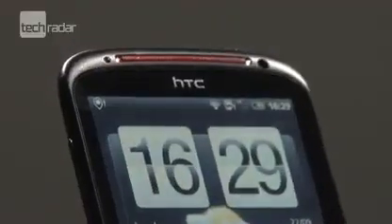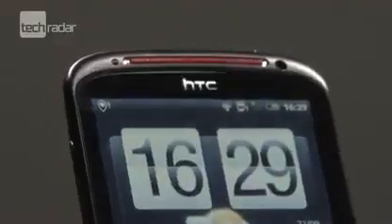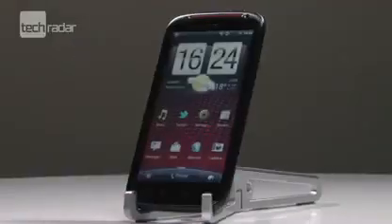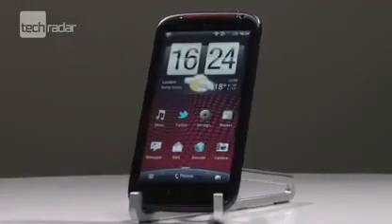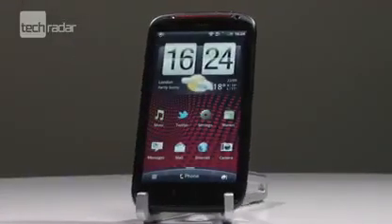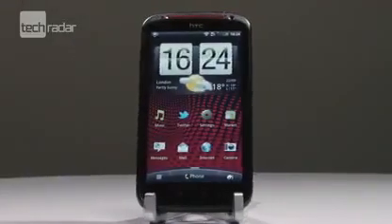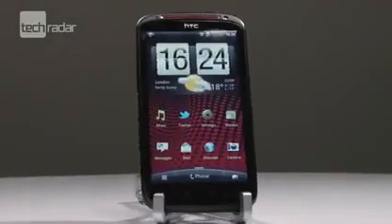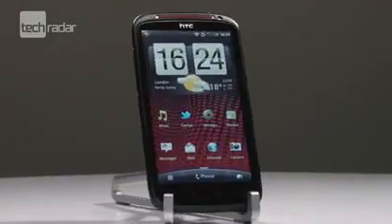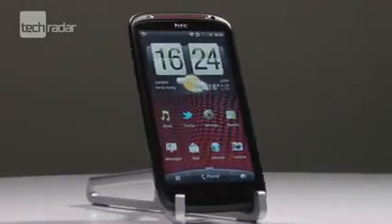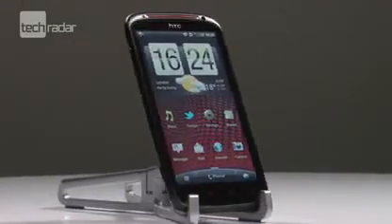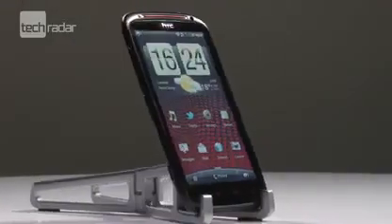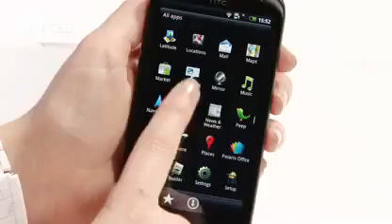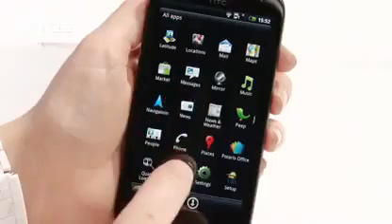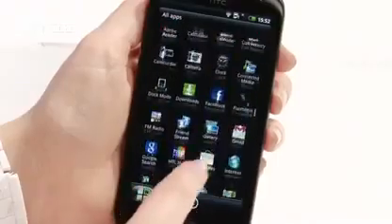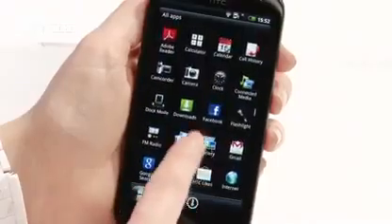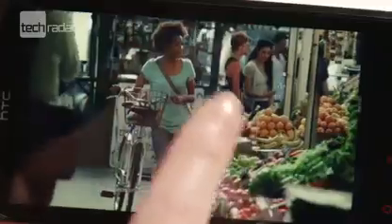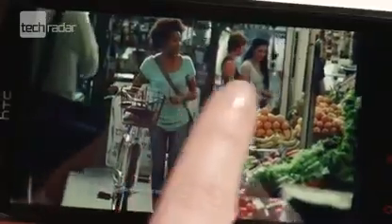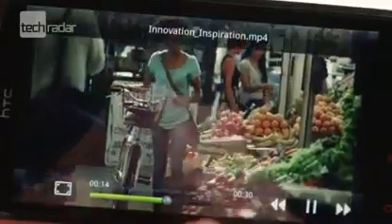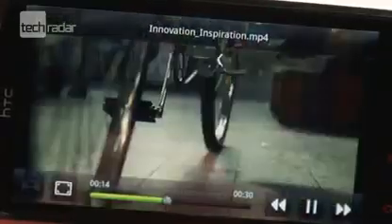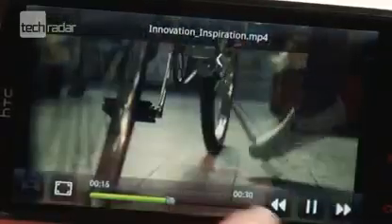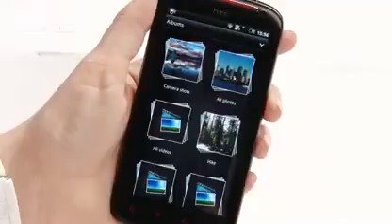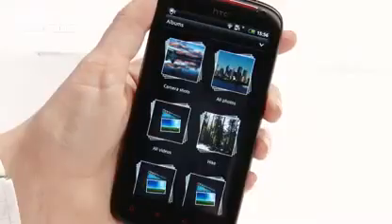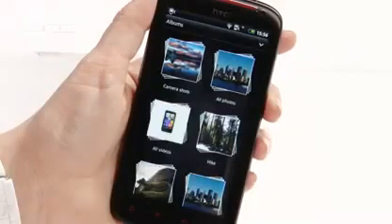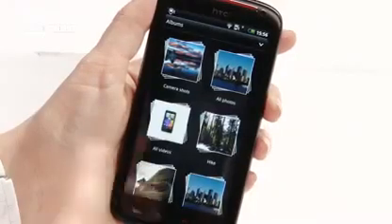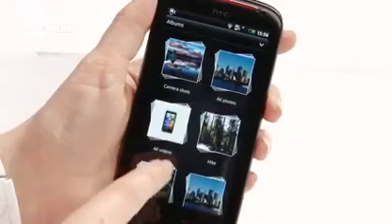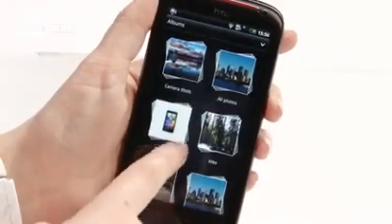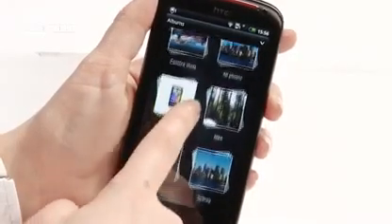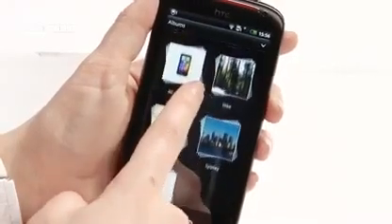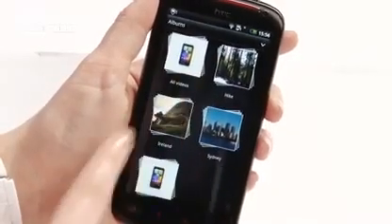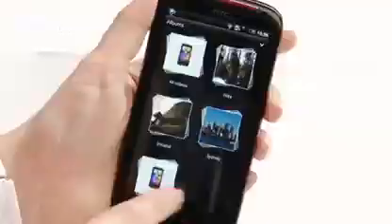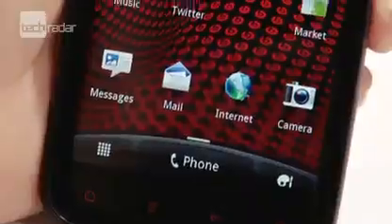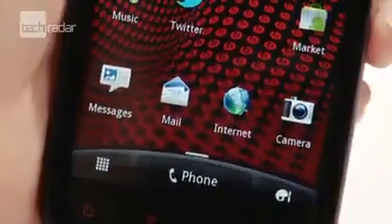The beefed up 1.5GHz dual core processor really does the phone proud. We tried to tire it out by simply loading up as many memory intensive apps as we could, but it barely stuttered at all.